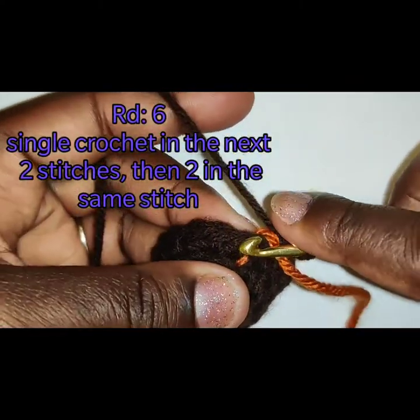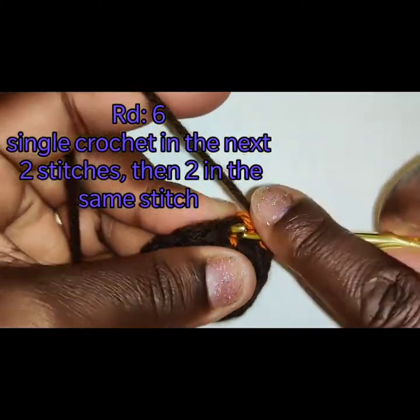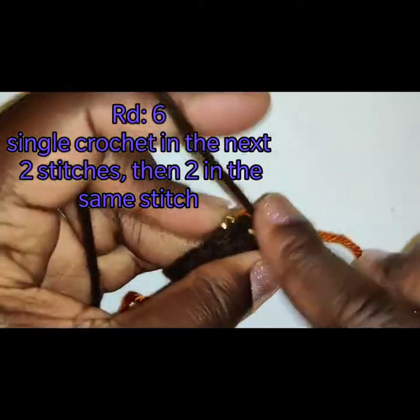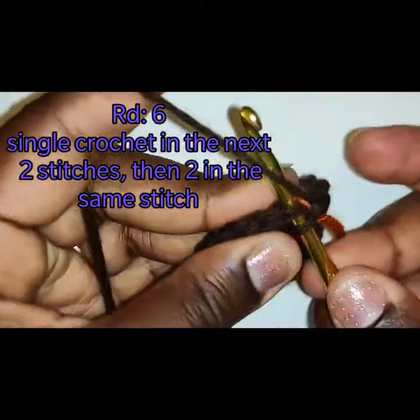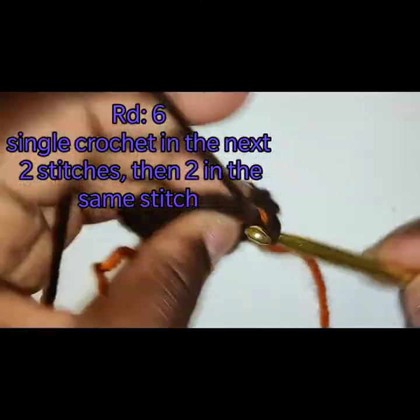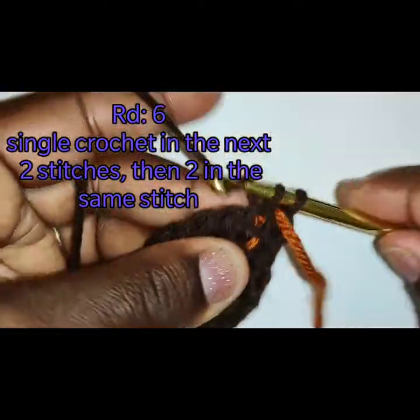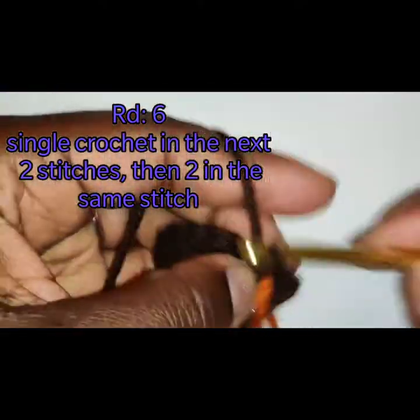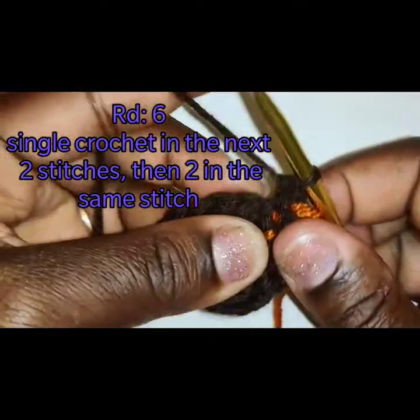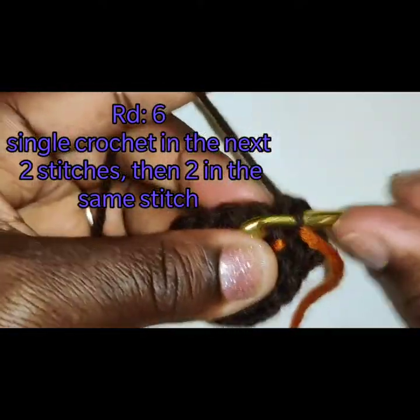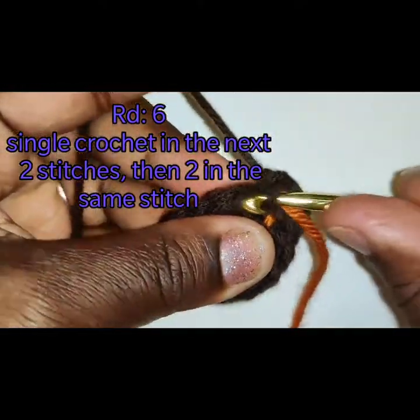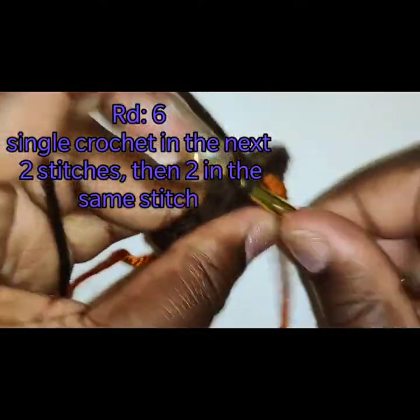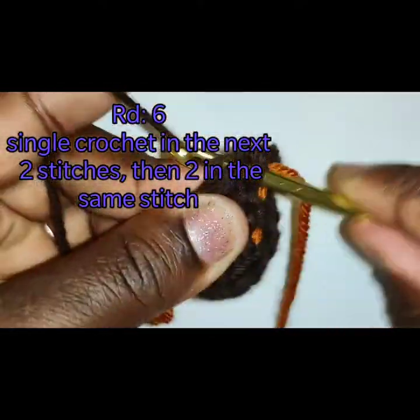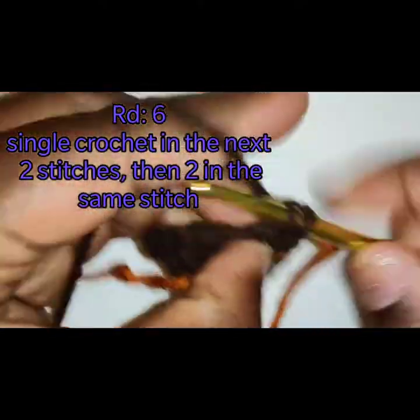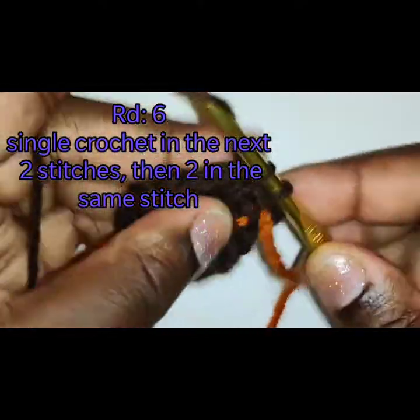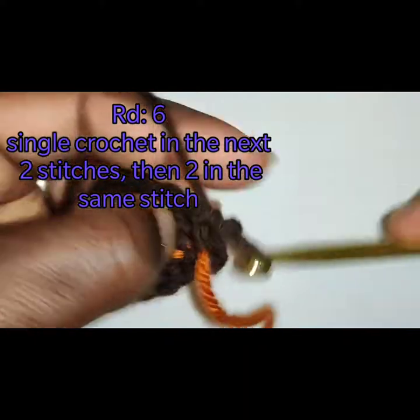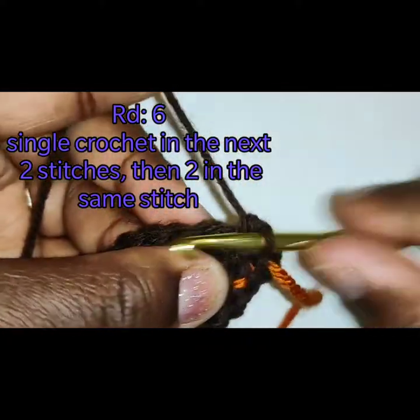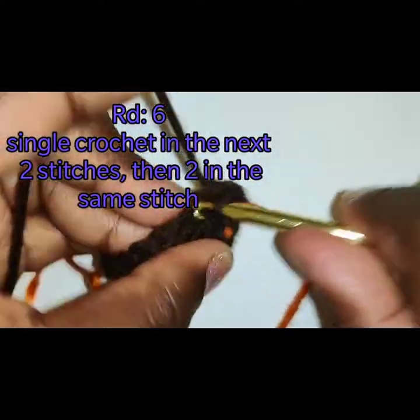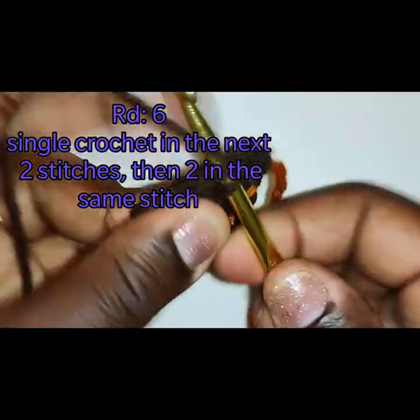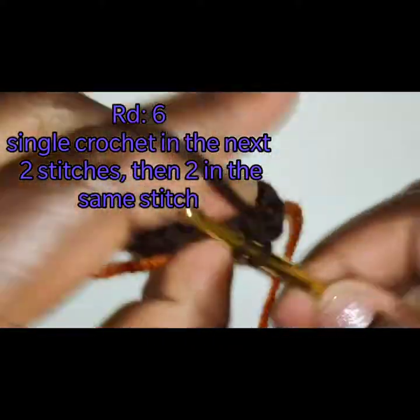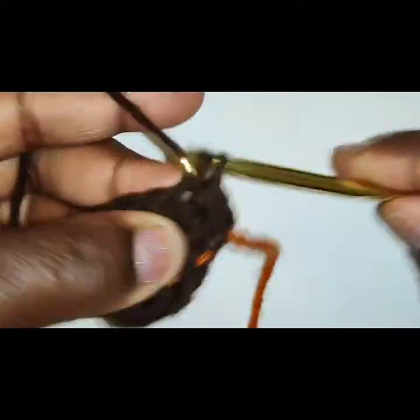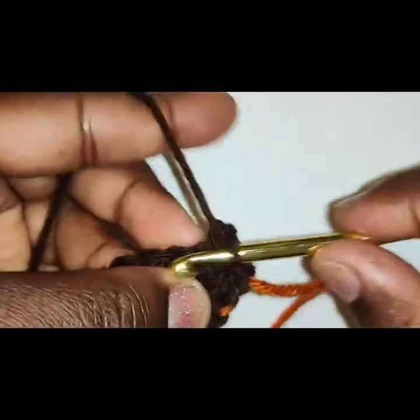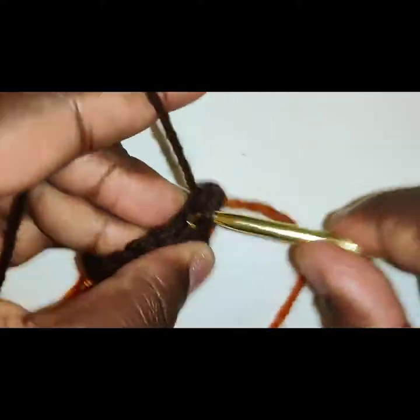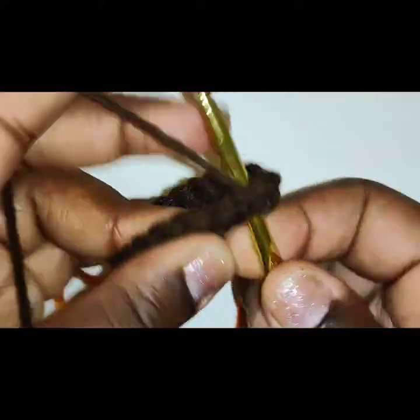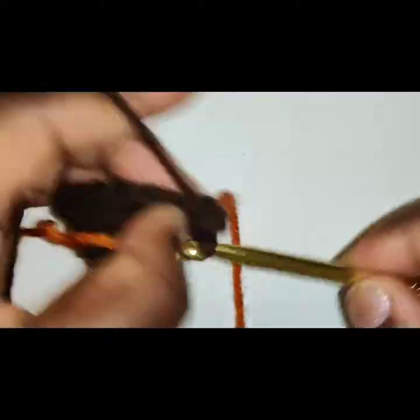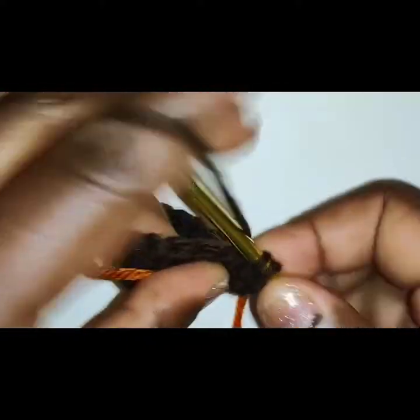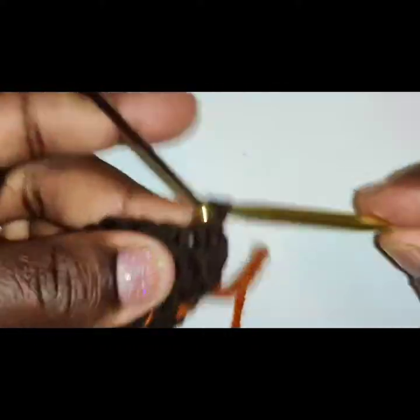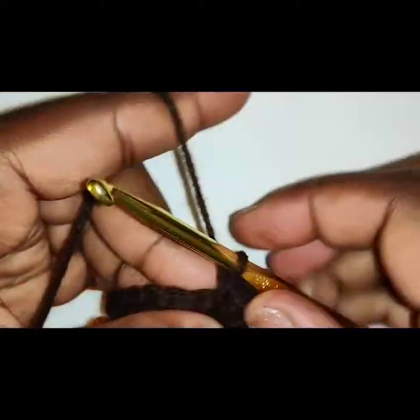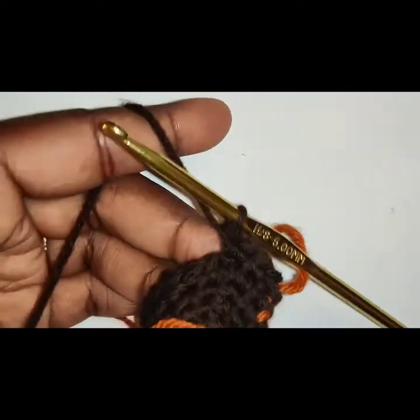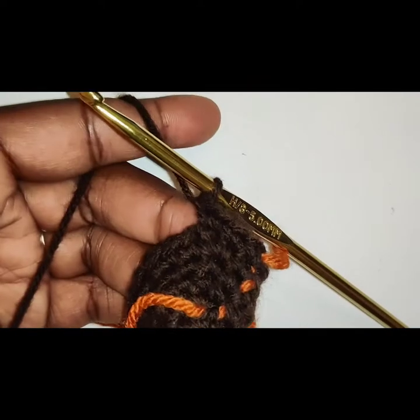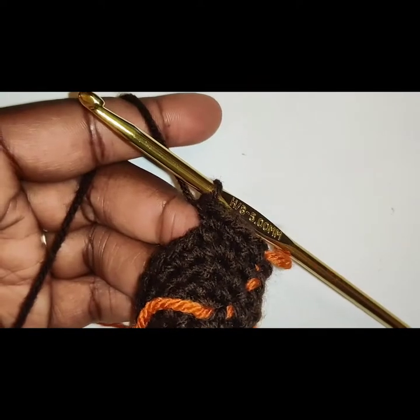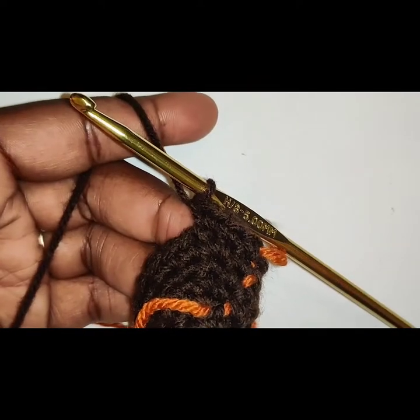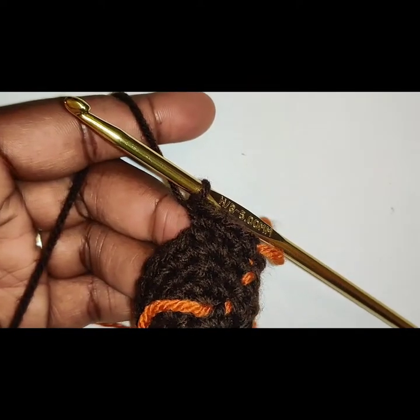Round 6: you are going to place 1 single crochet in the first stitch, 1 single crochet in the second stitch, and then 2 single crochet in that third stitch. Repeat this sequence: 1, 1, 2.